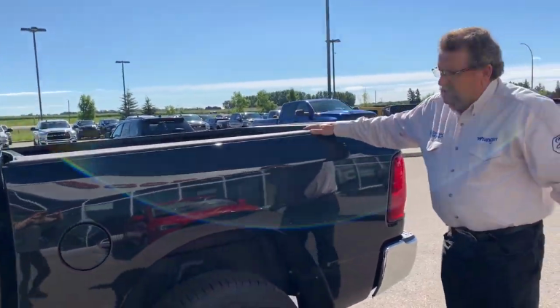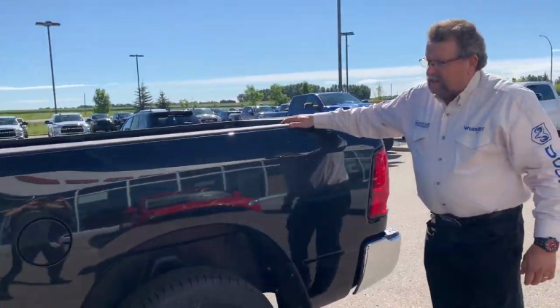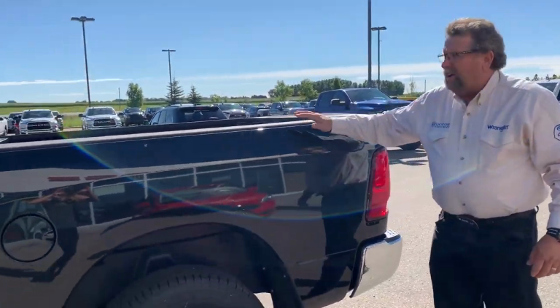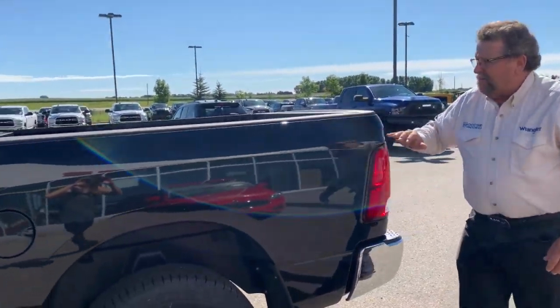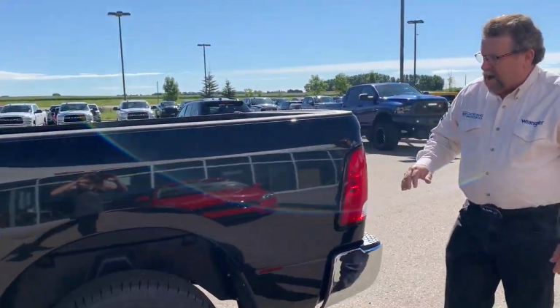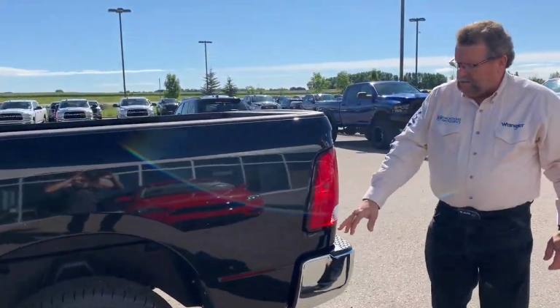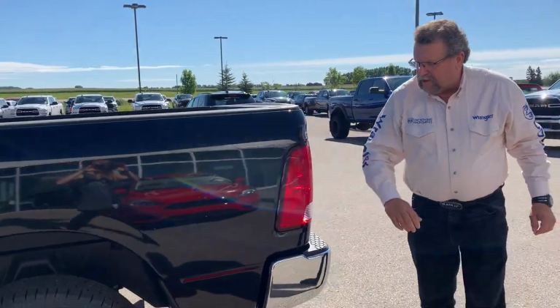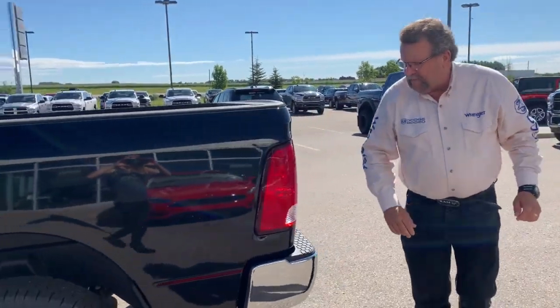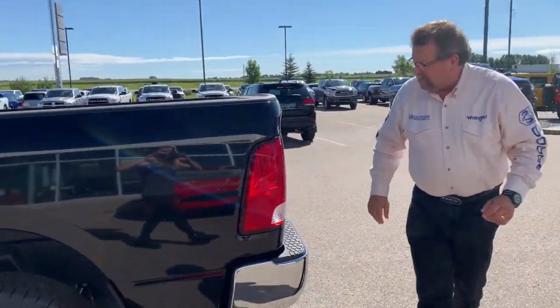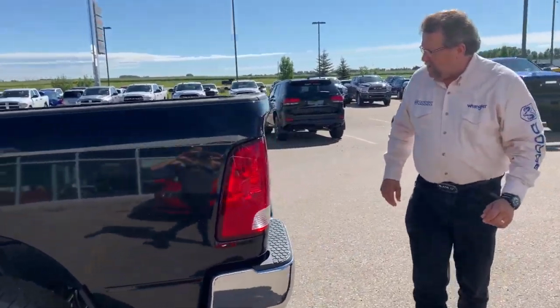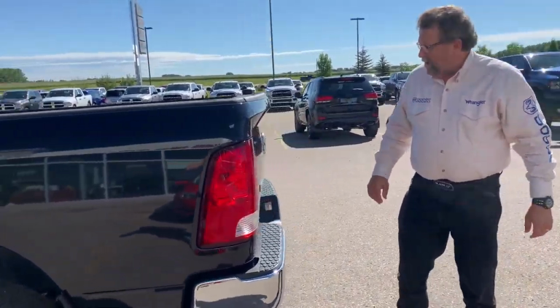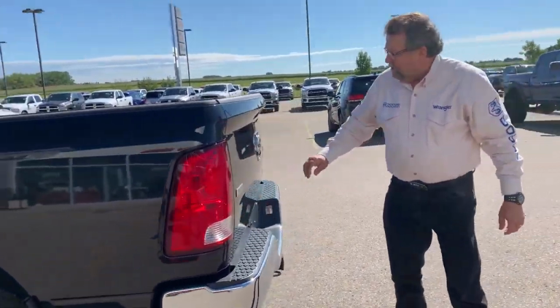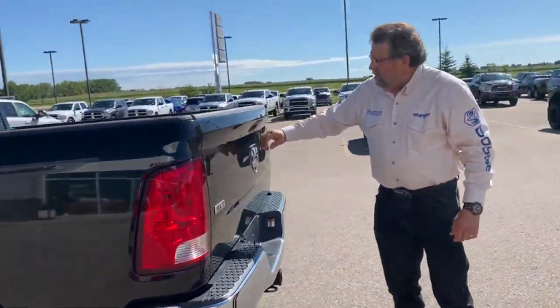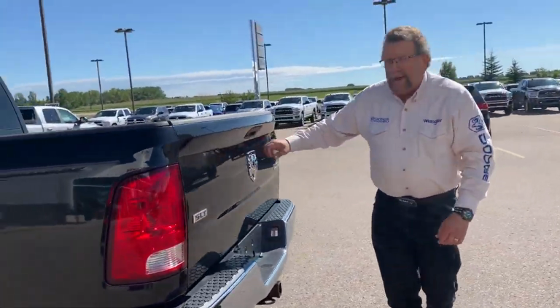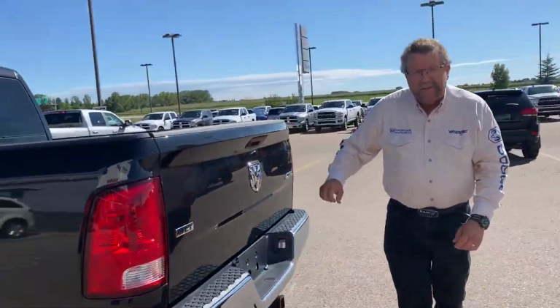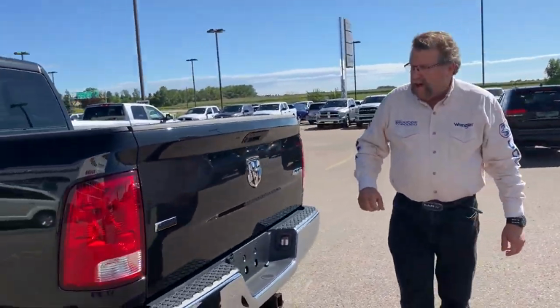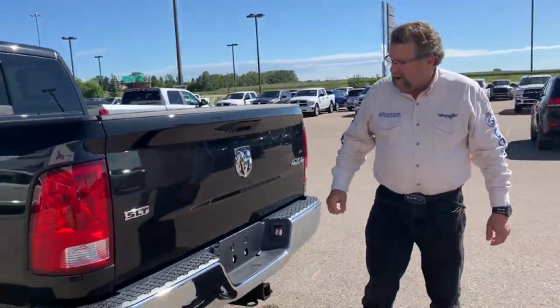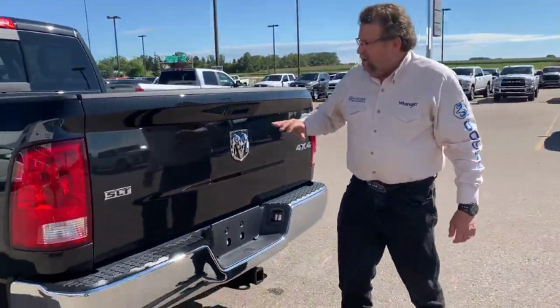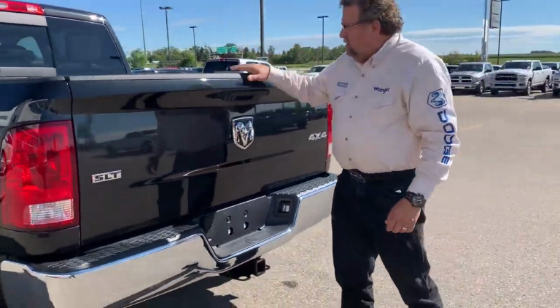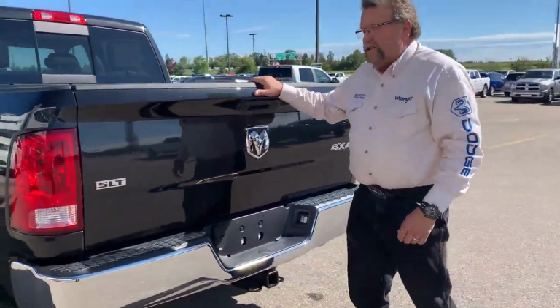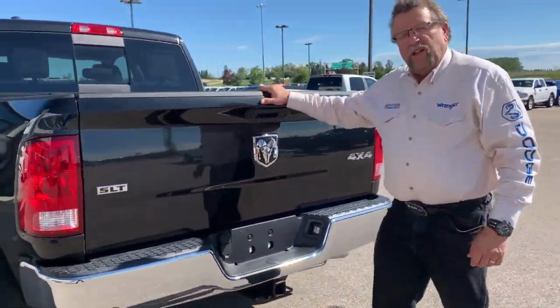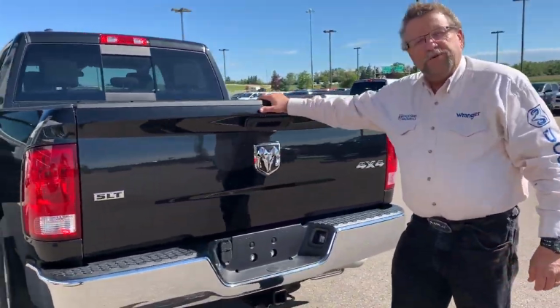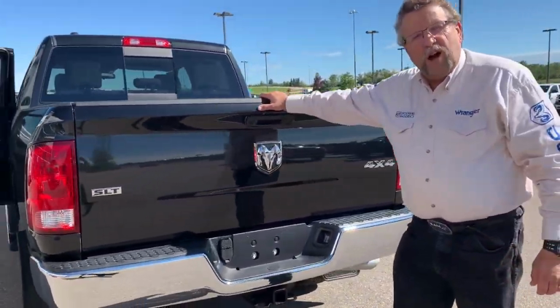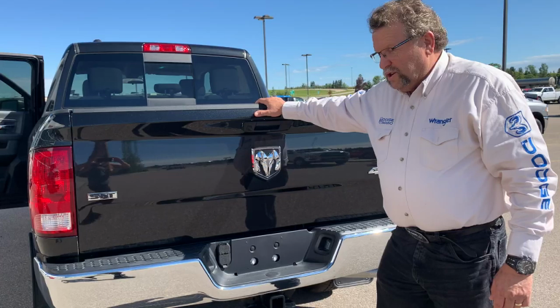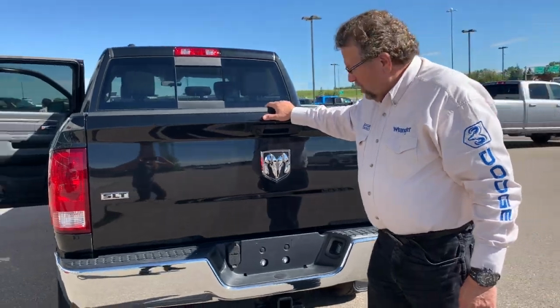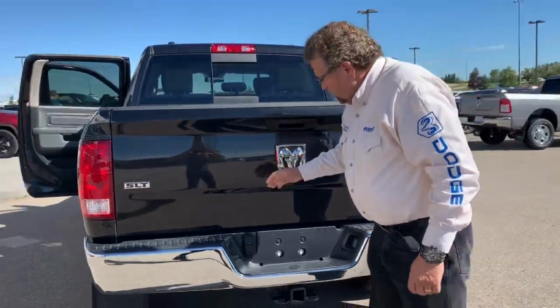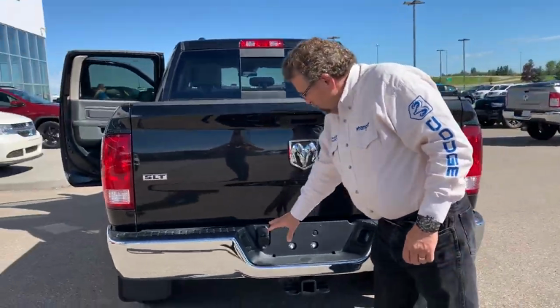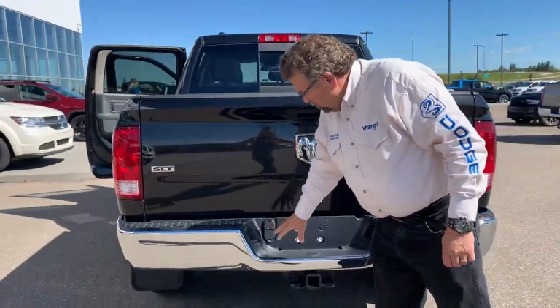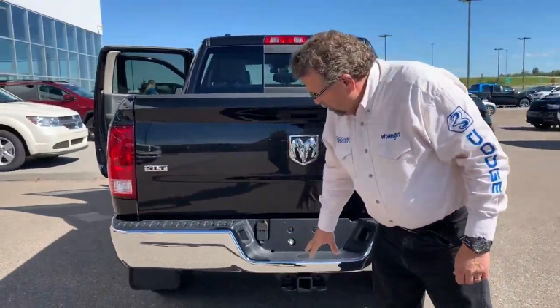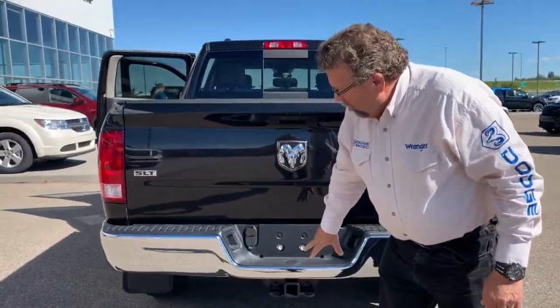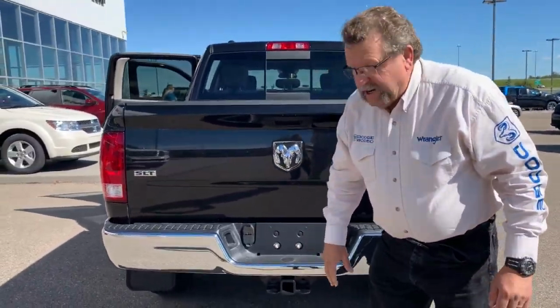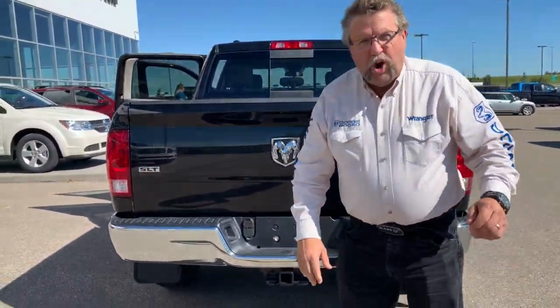It's got the 5.7 box, we put the mud flaps on it already. Backup camera, tailgate locks when you lock your doors, trailer, tow — all ready to go.